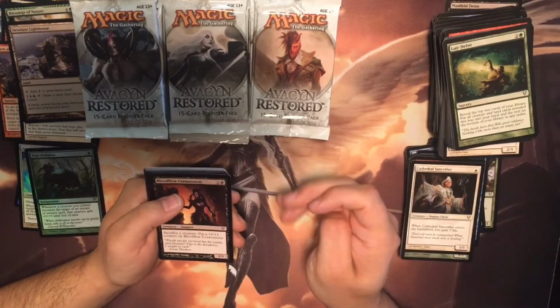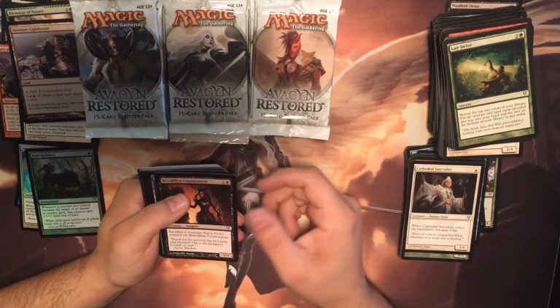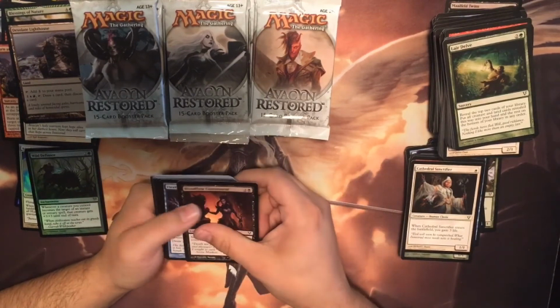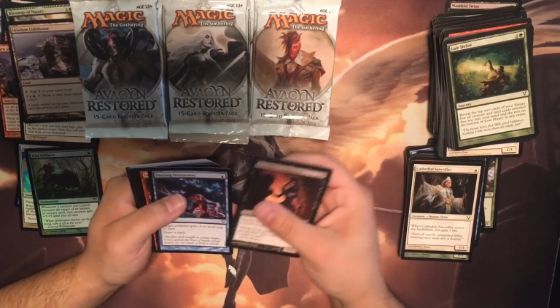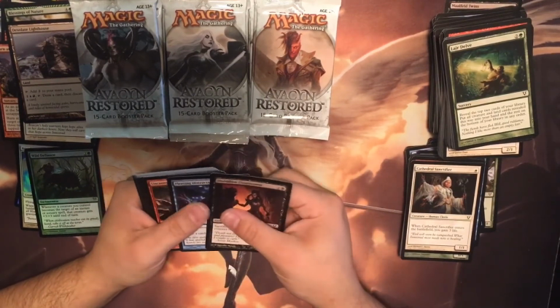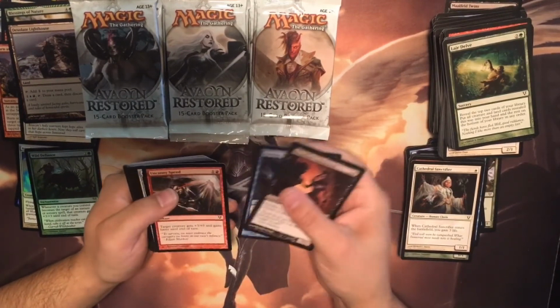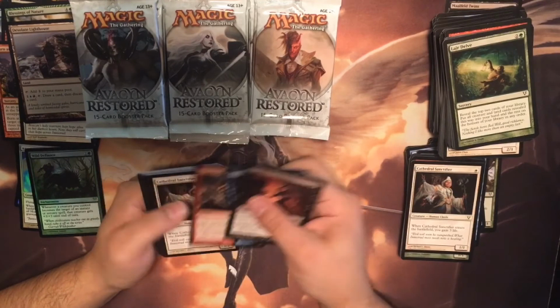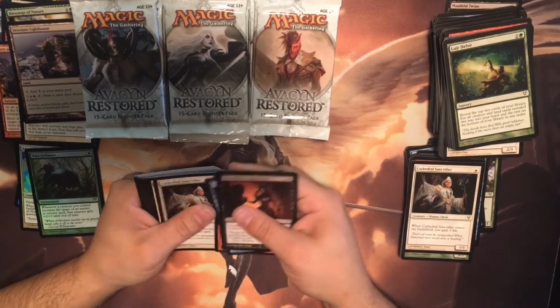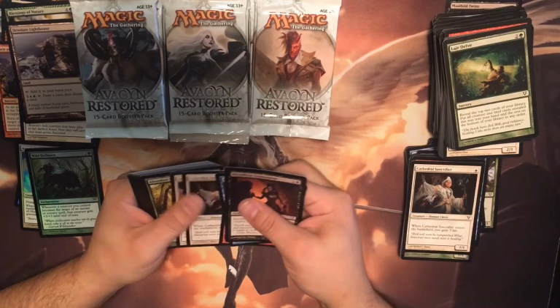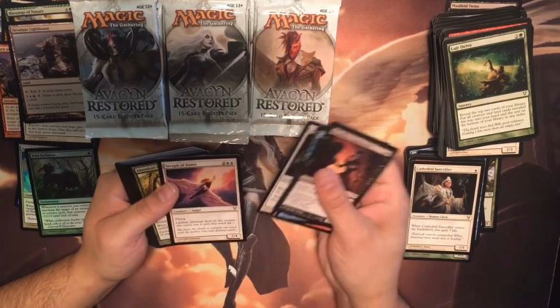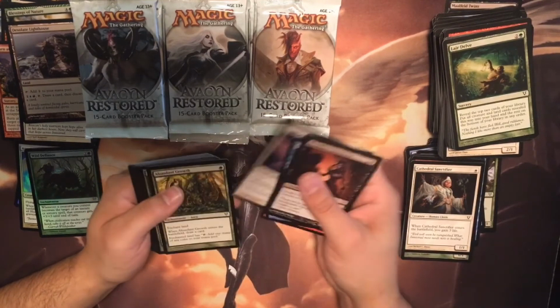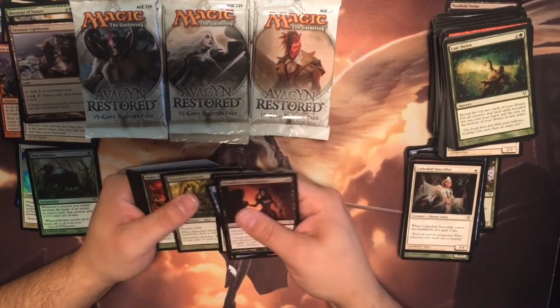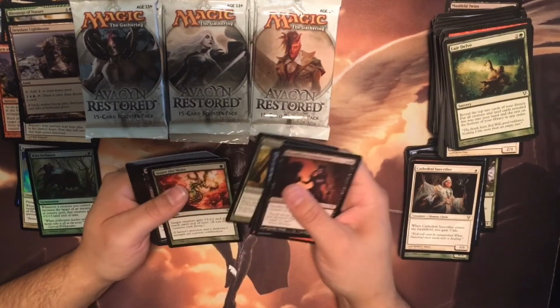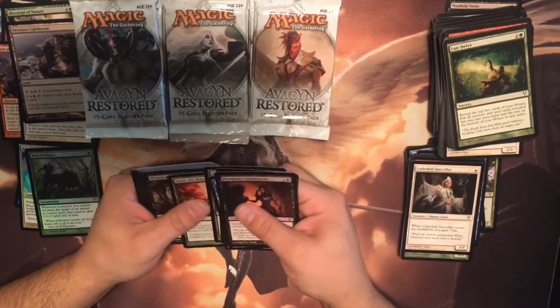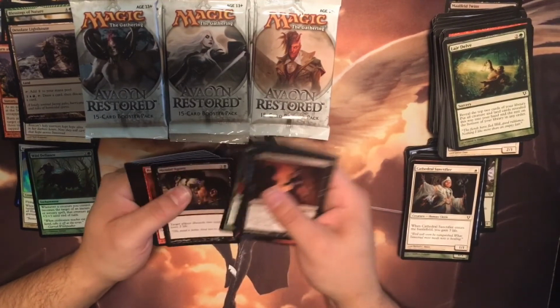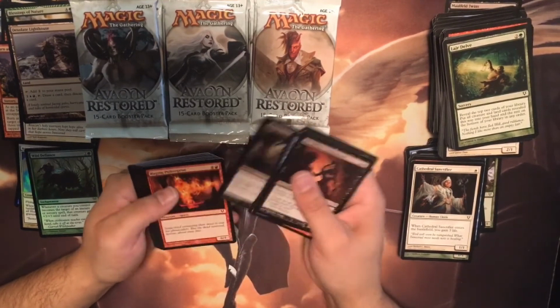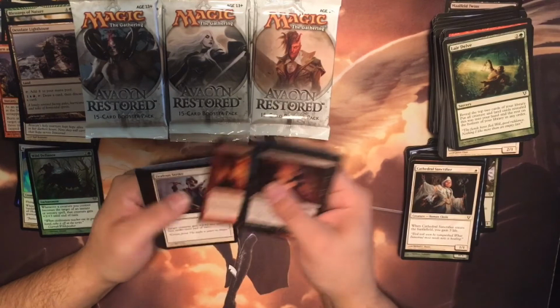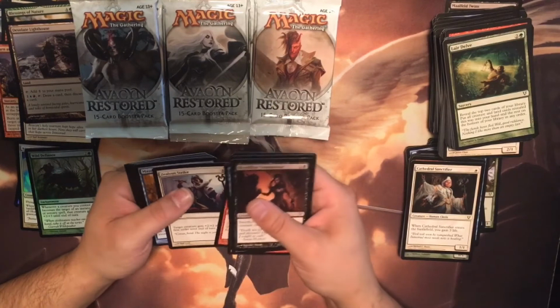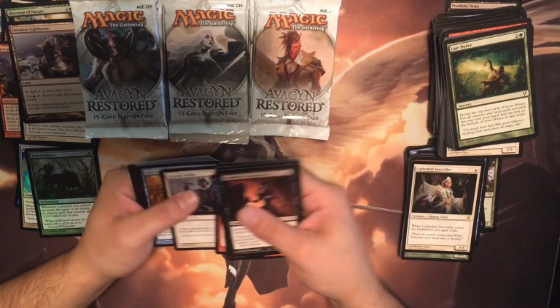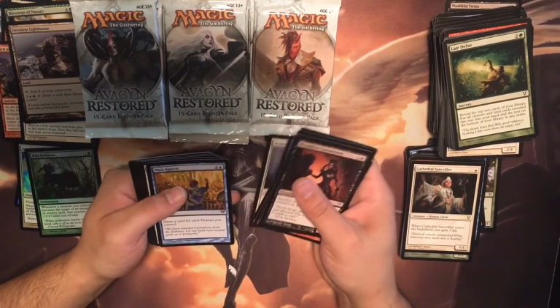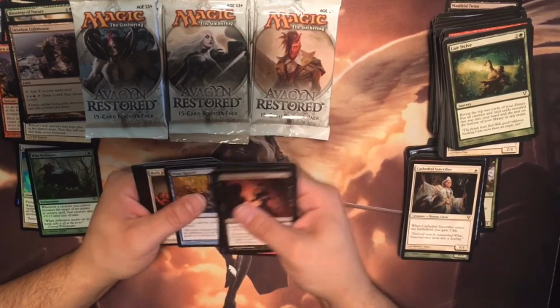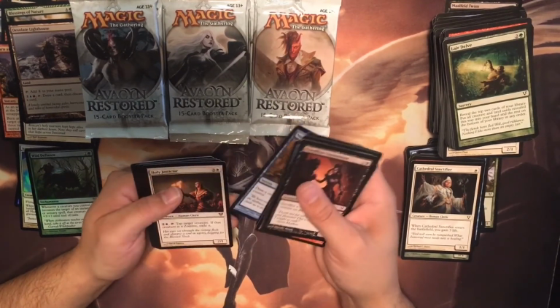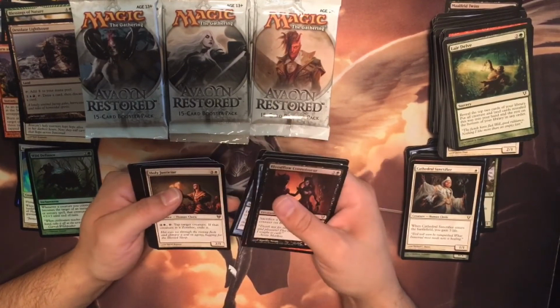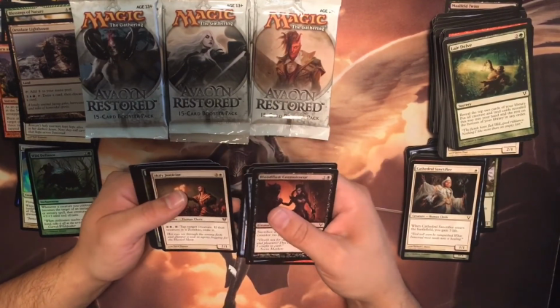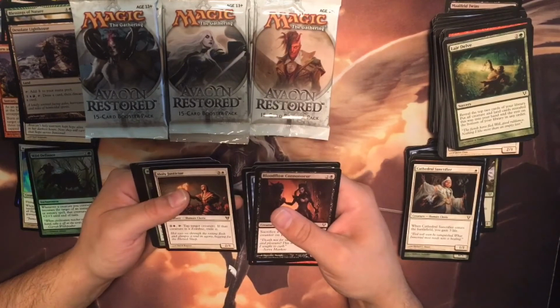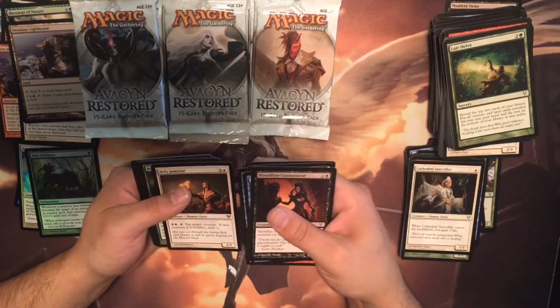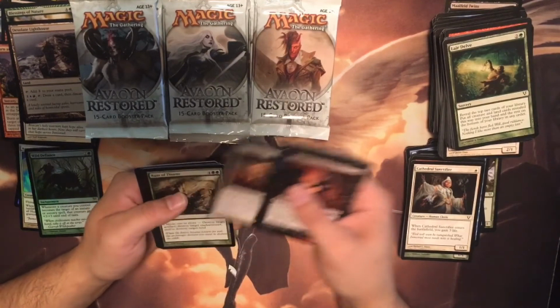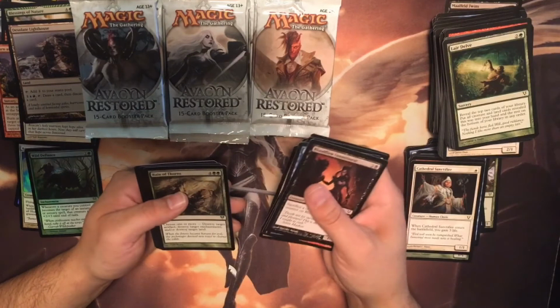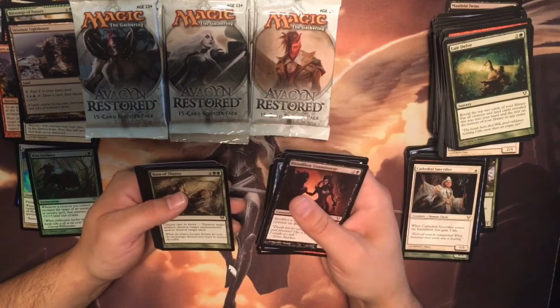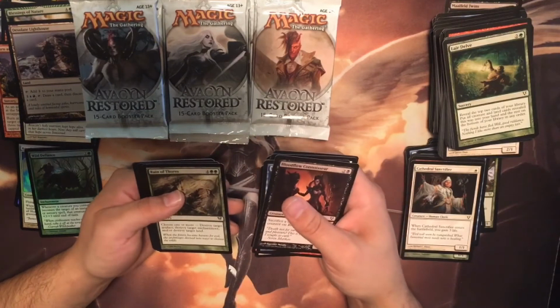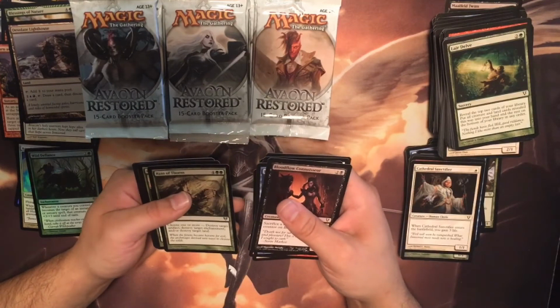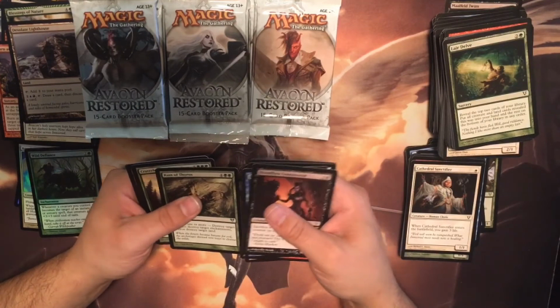Bluffalo Connoisseur, Fitting Distraction, Seraph, Abundant Growth, Mass Appeal, Holy Justifier, Rain of Thorns.